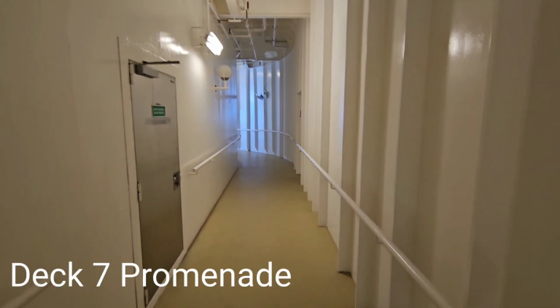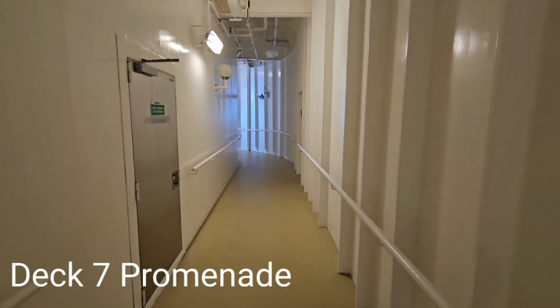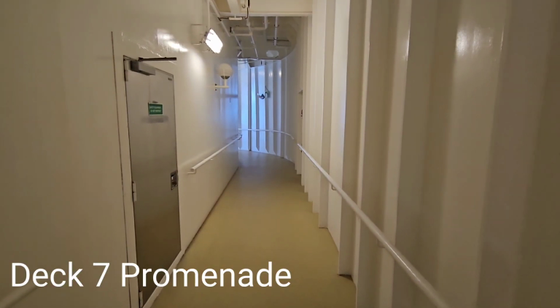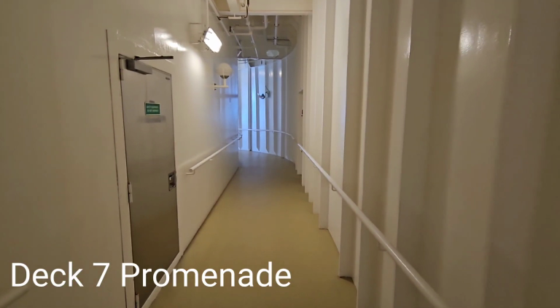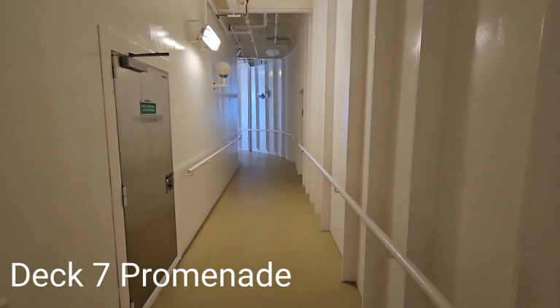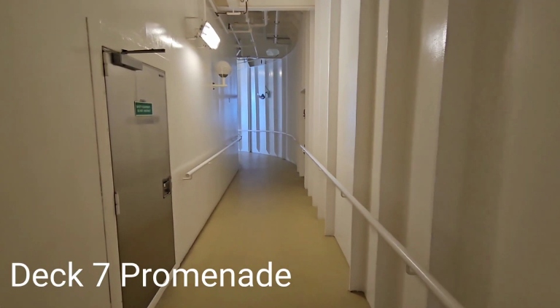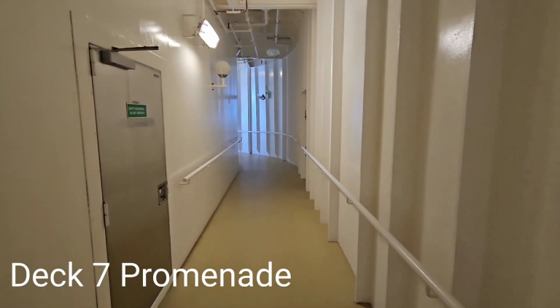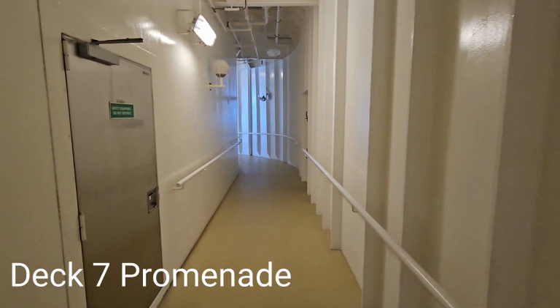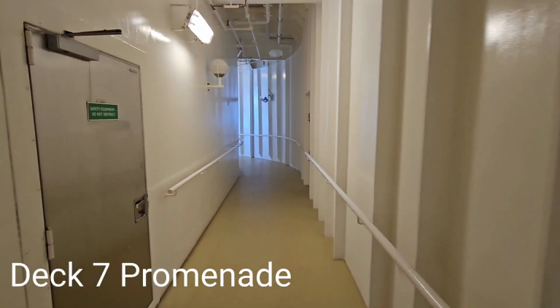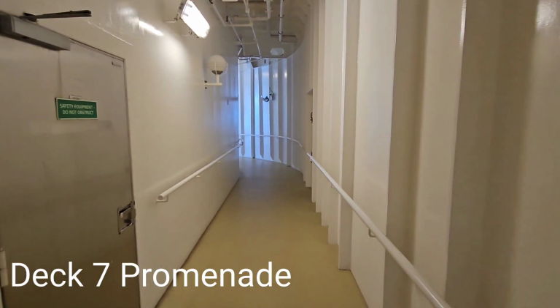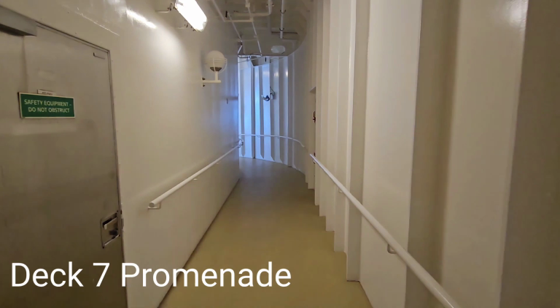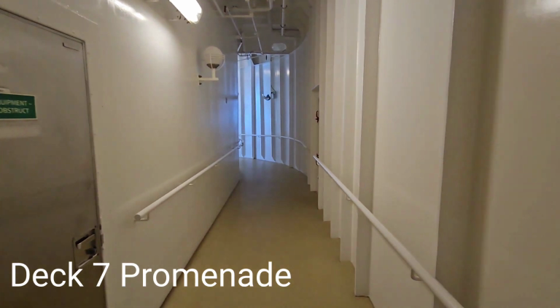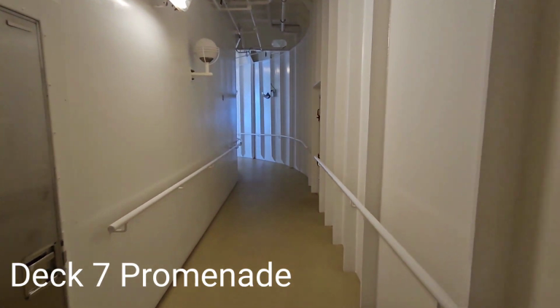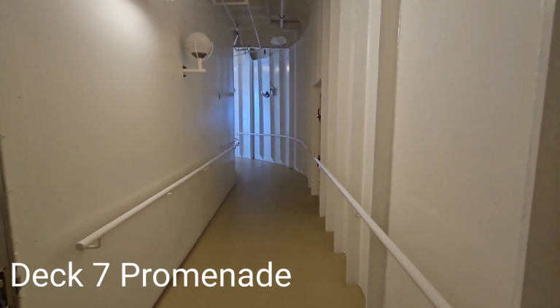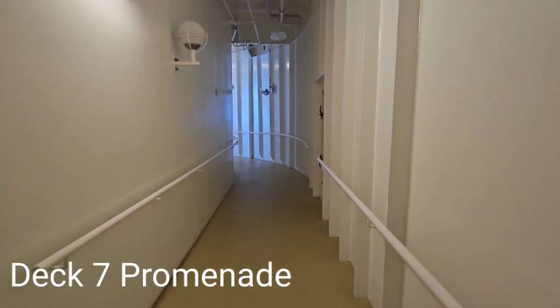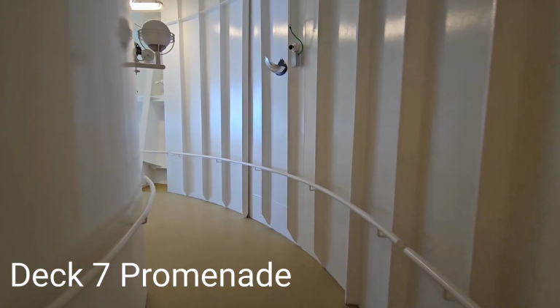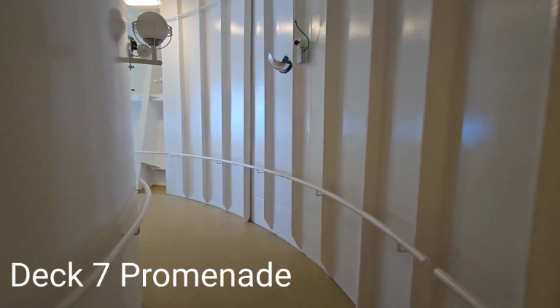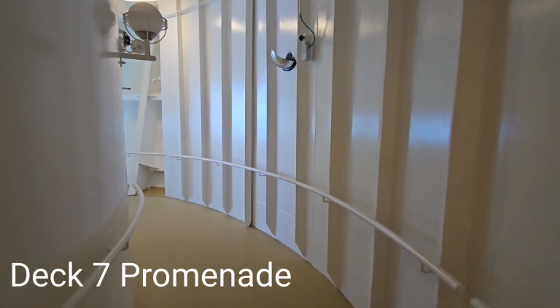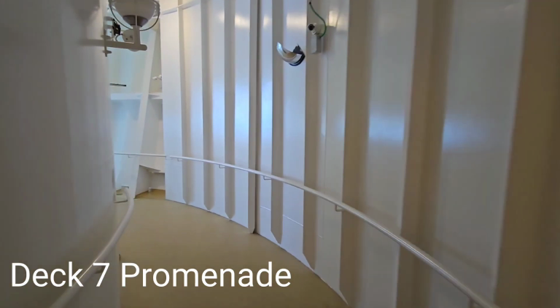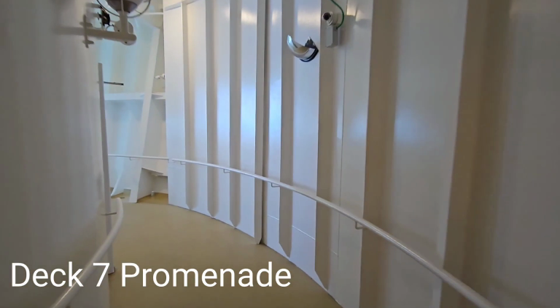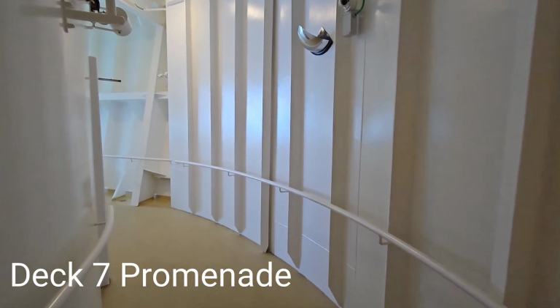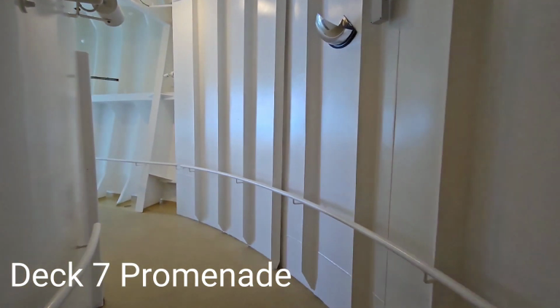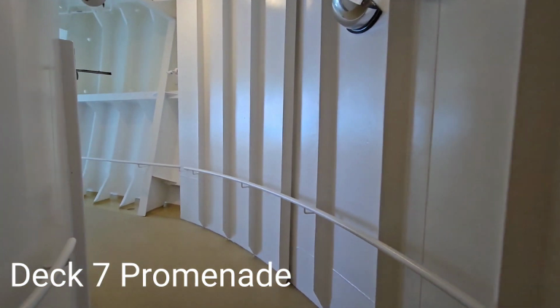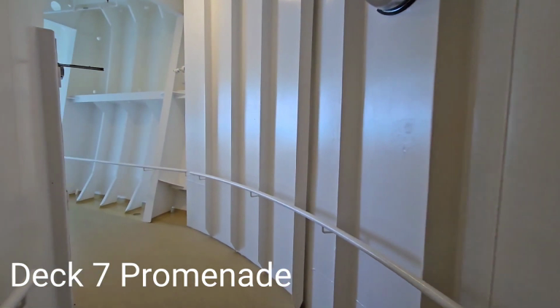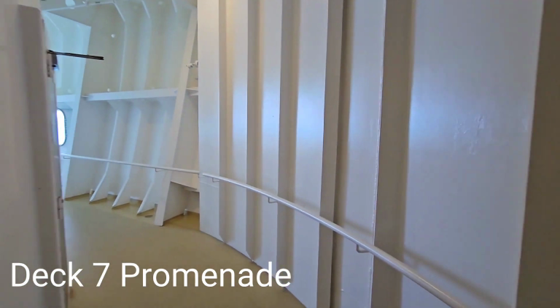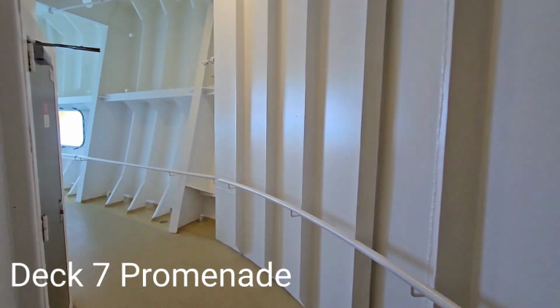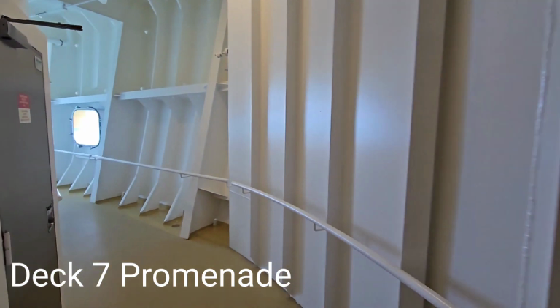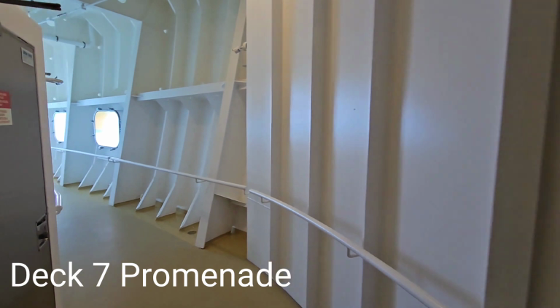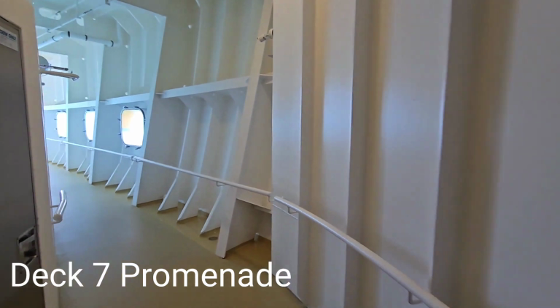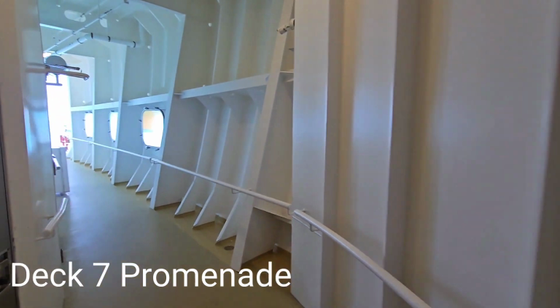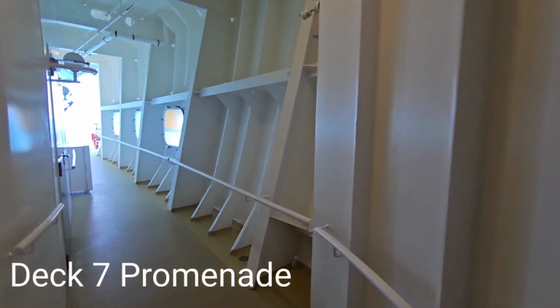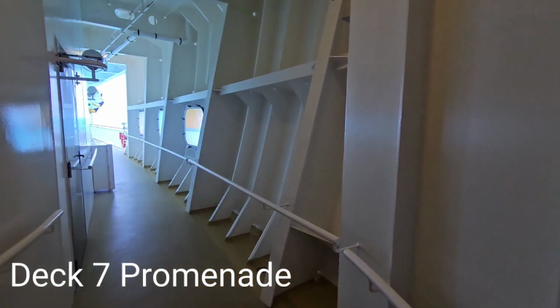The promenade on deck 7 goes completely around the ship and allows guests the opportunity to do laps without interruption.